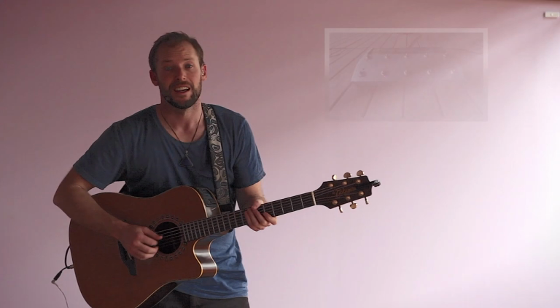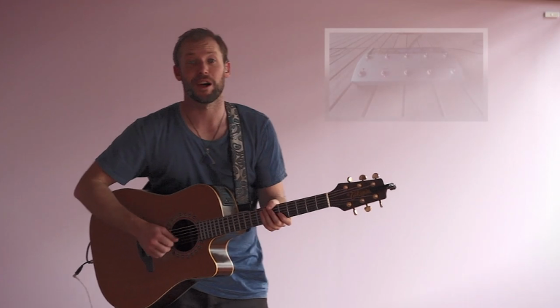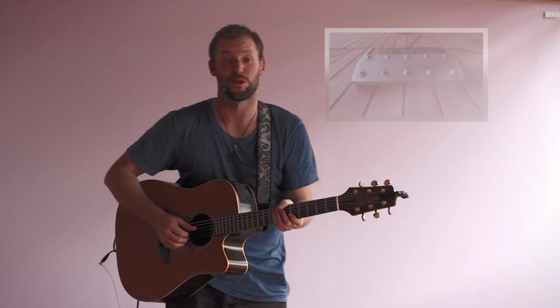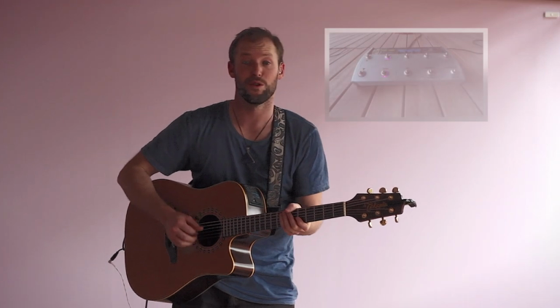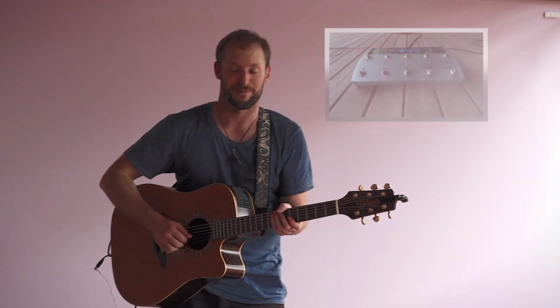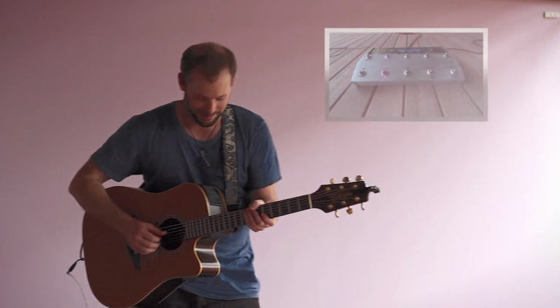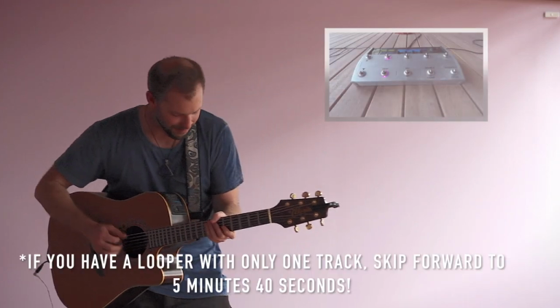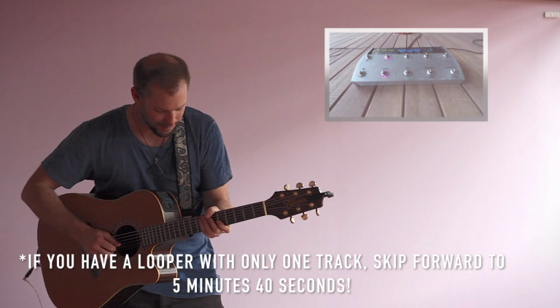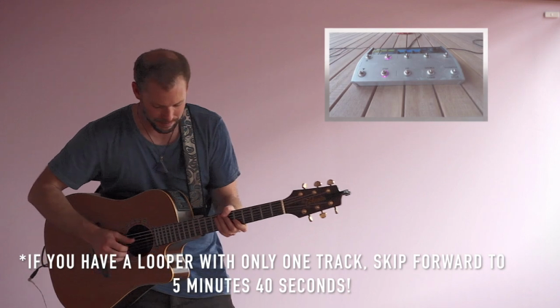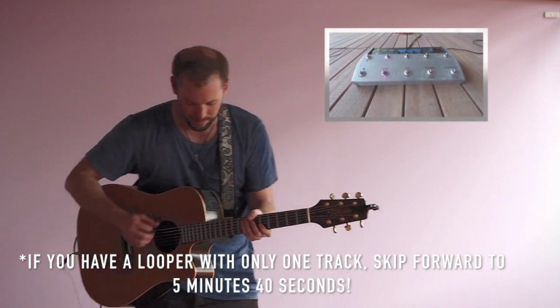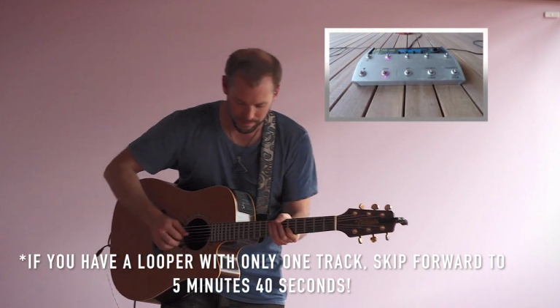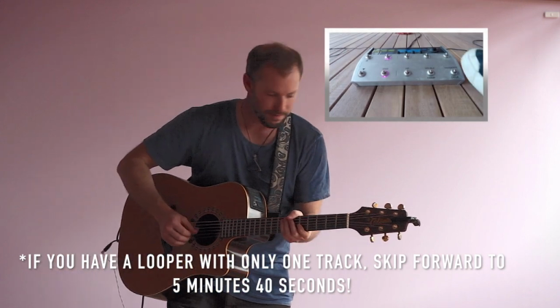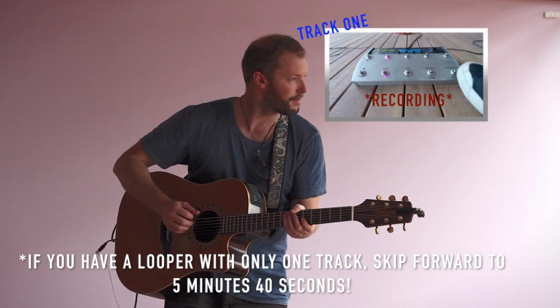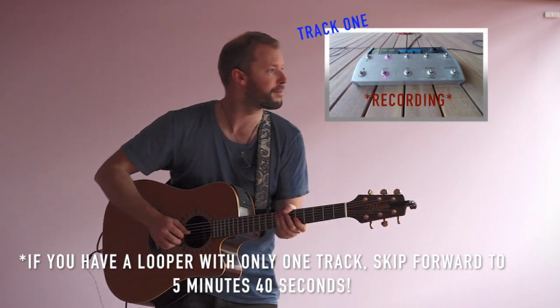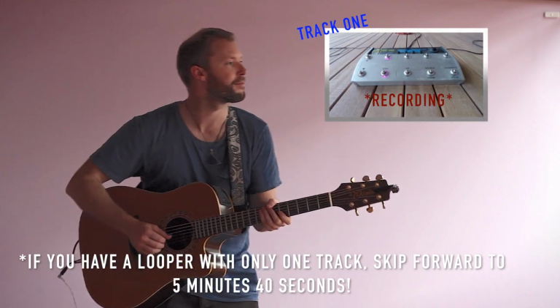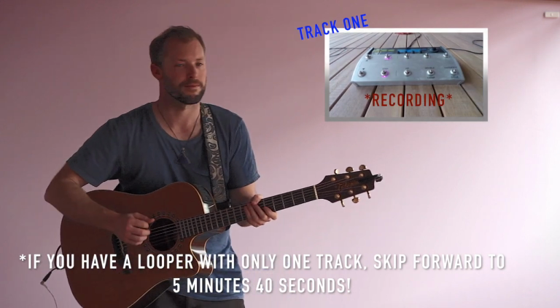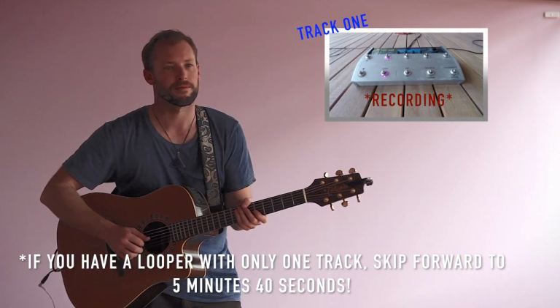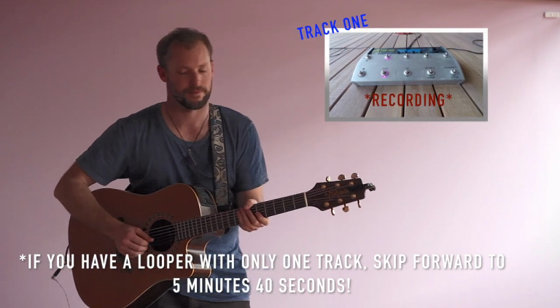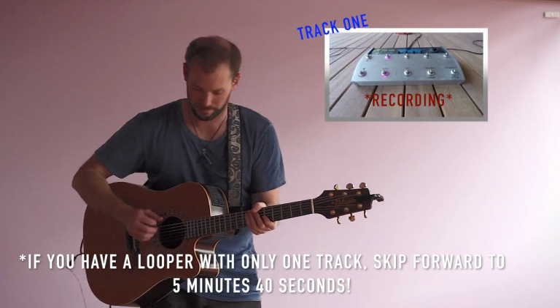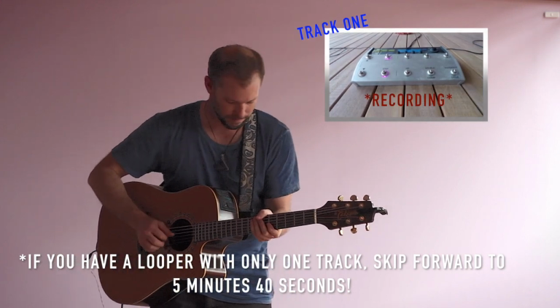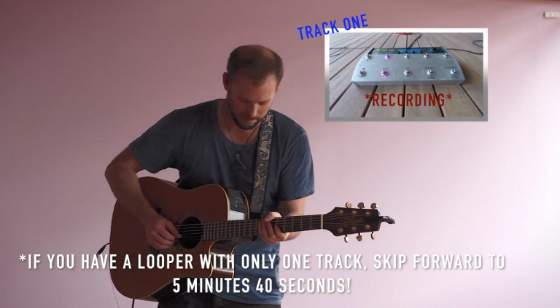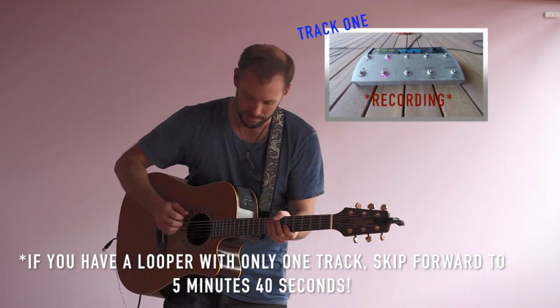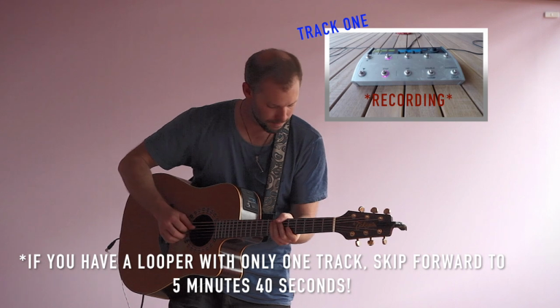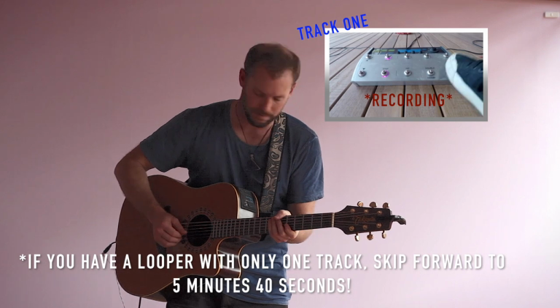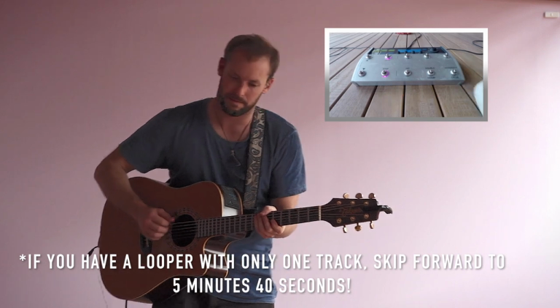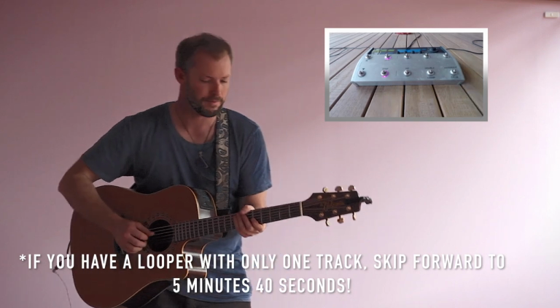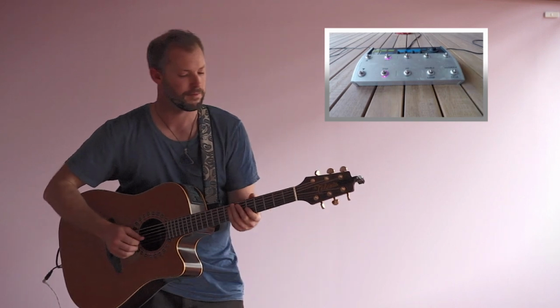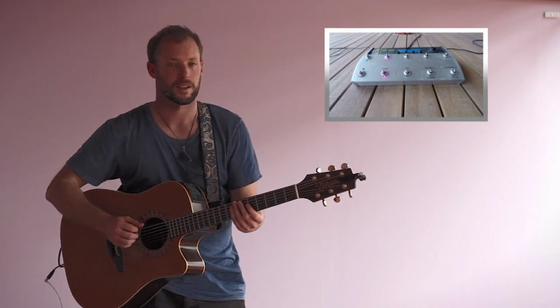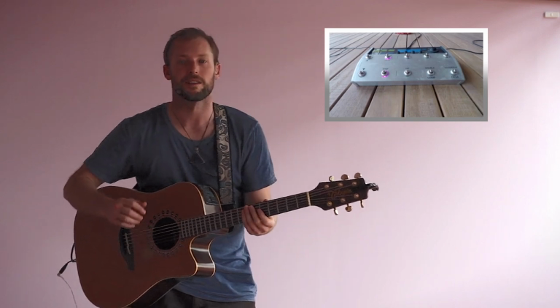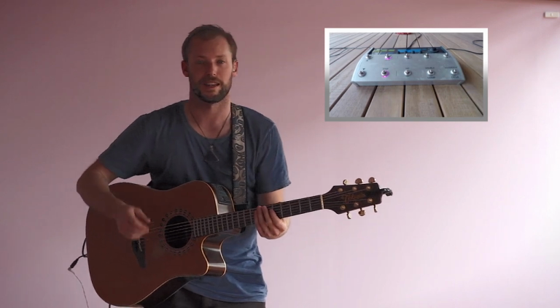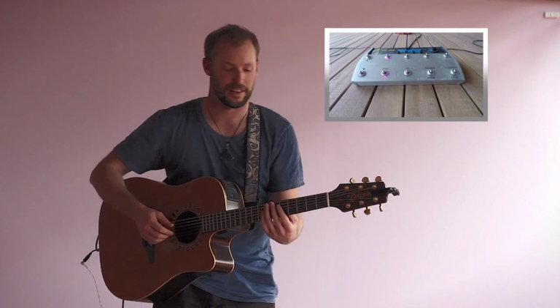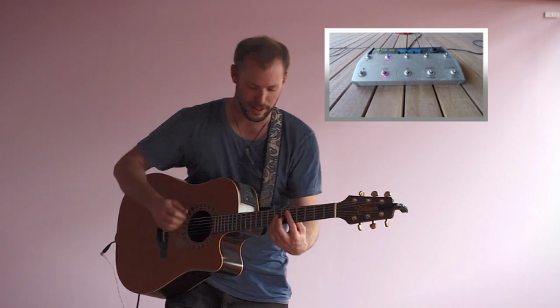Start with a little groove. So that's underneath everything.